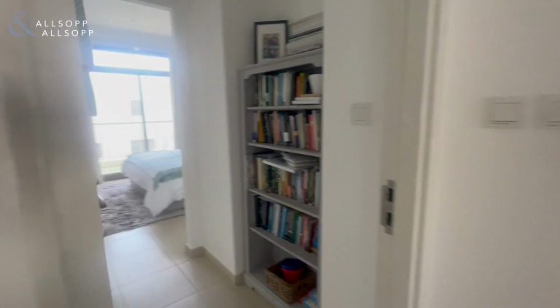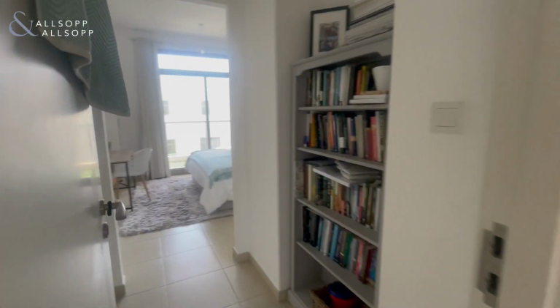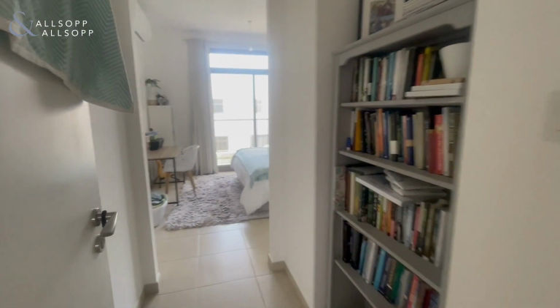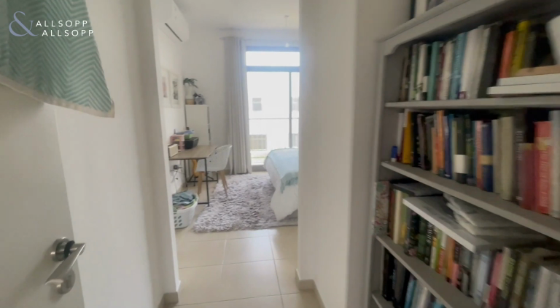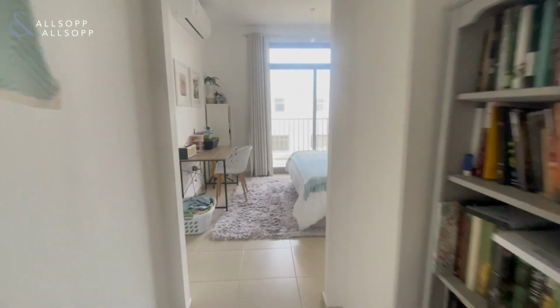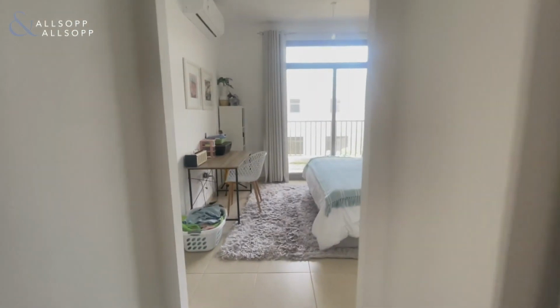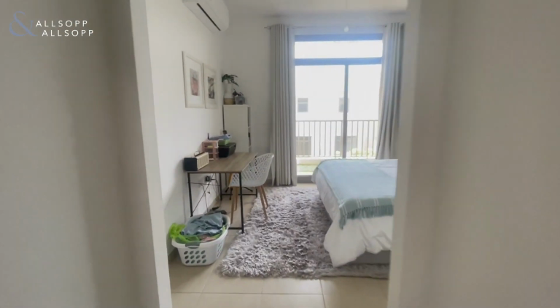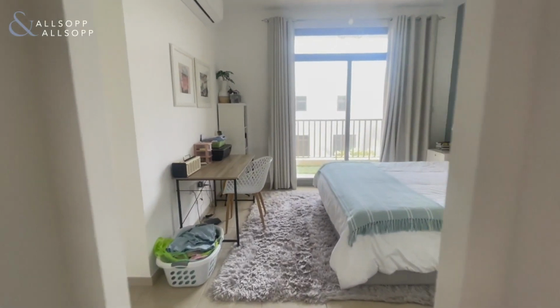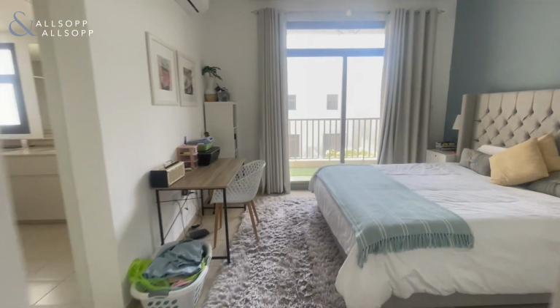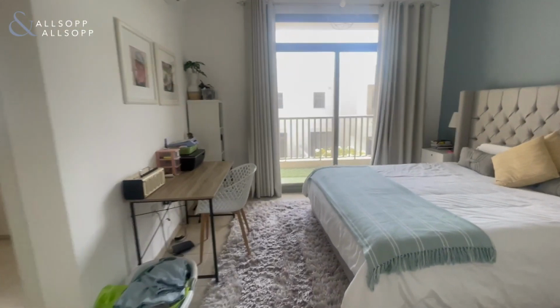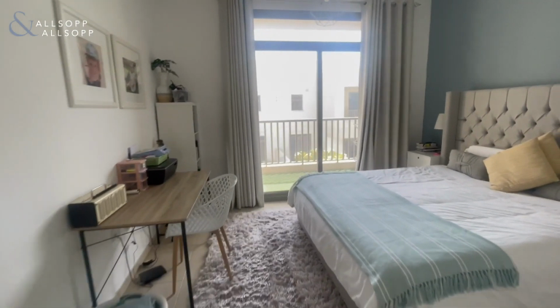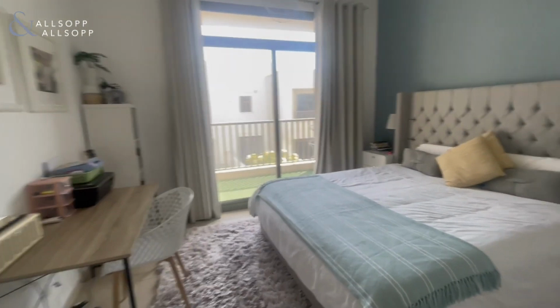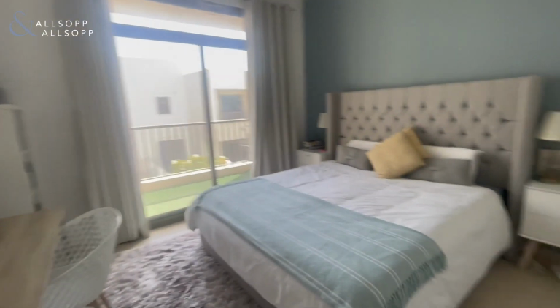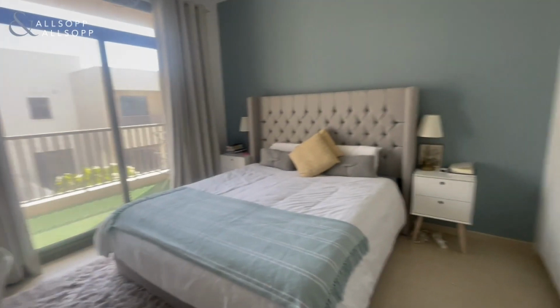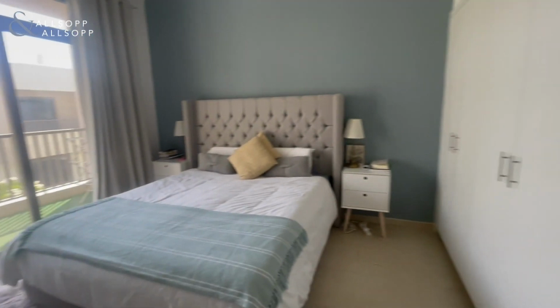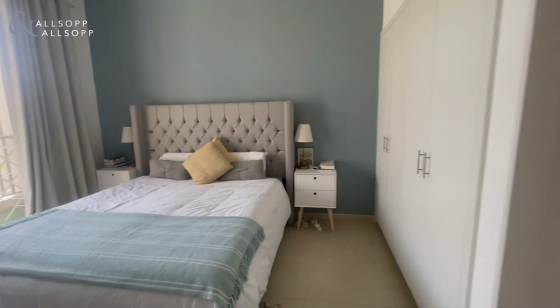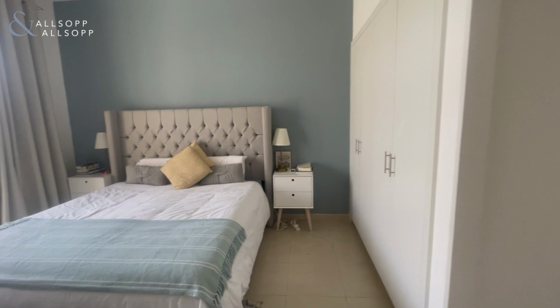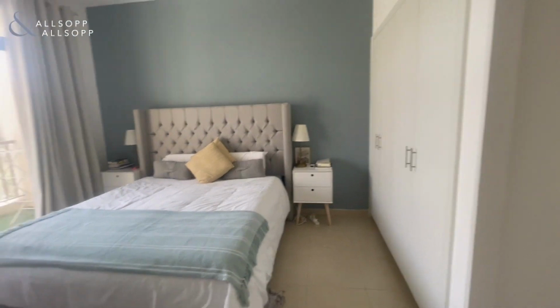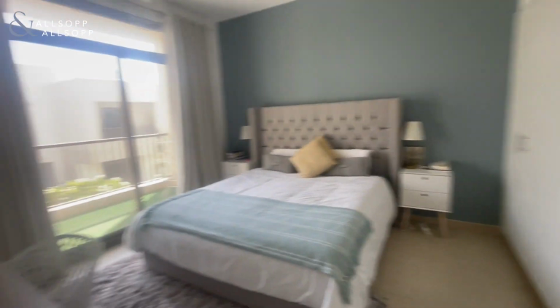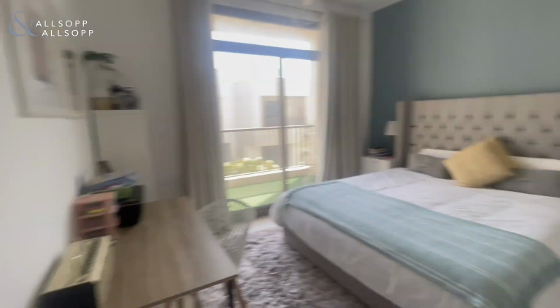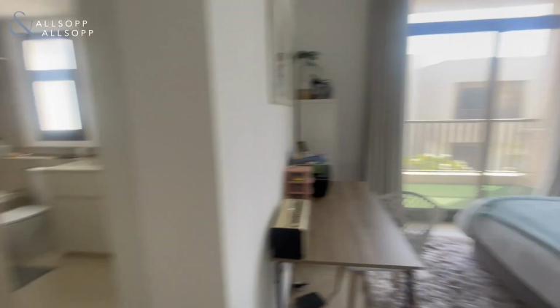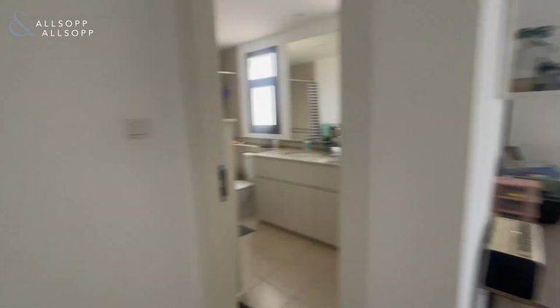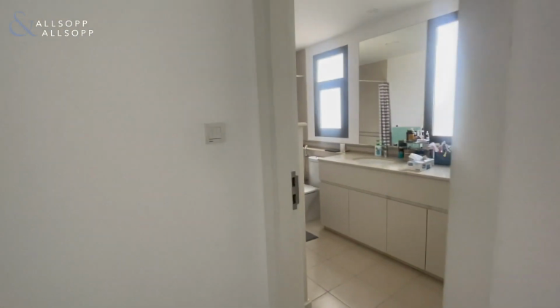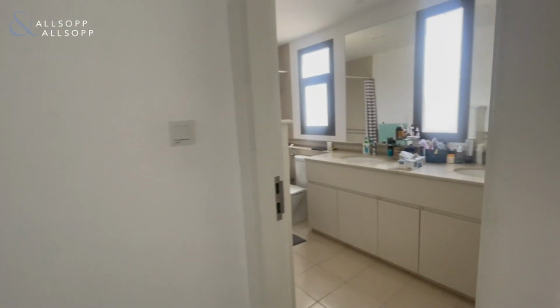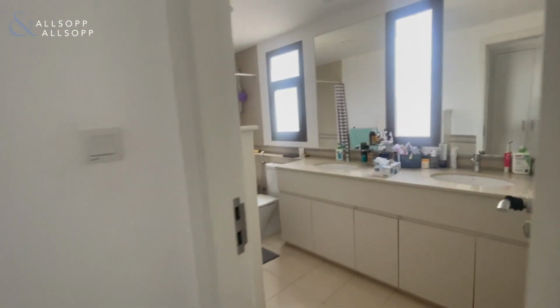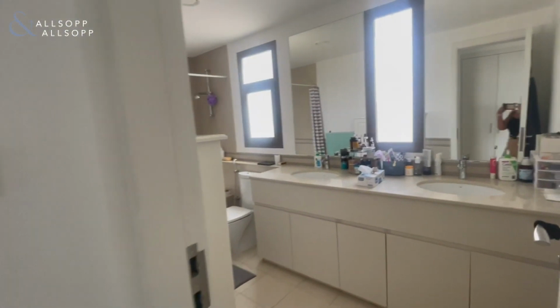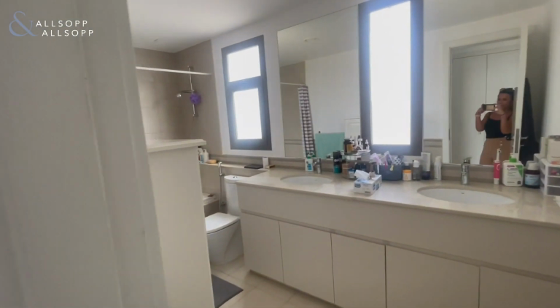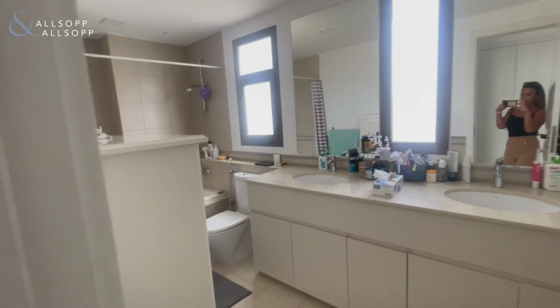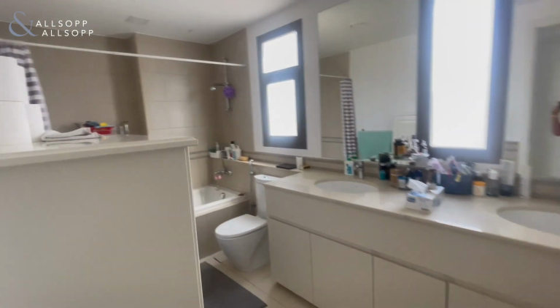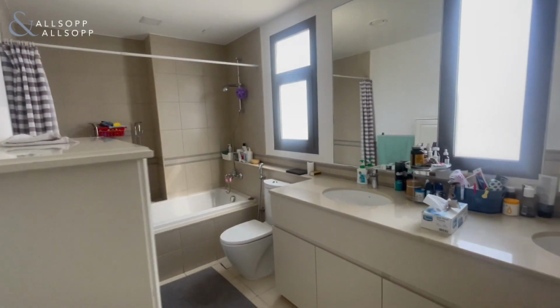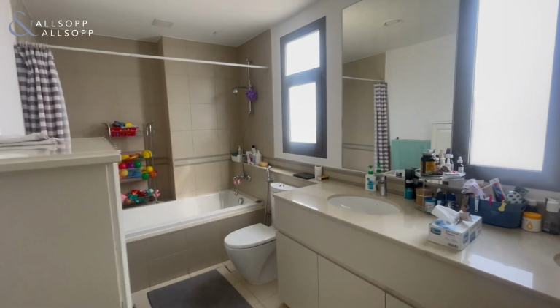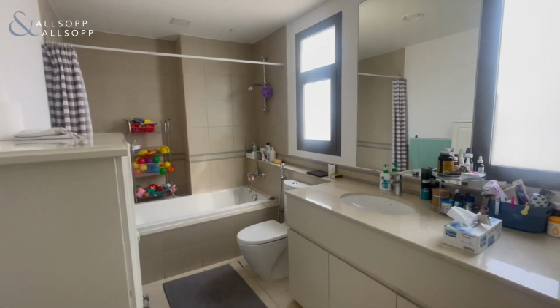Straight in front of us we have the master bedroom, which has its own balcony, and then just behind us we have the ensuite bathroom.